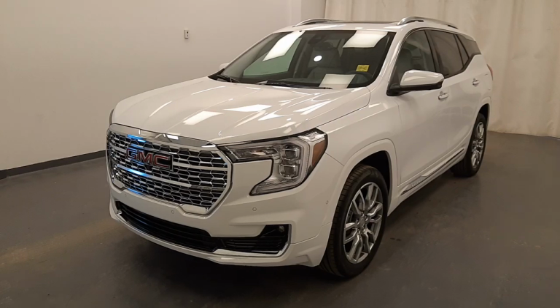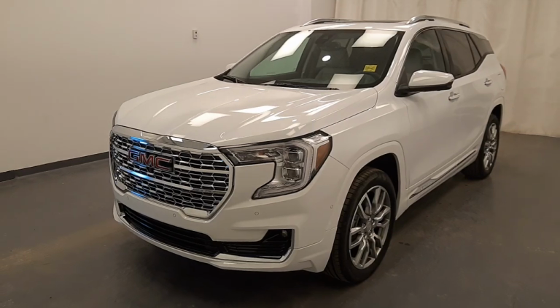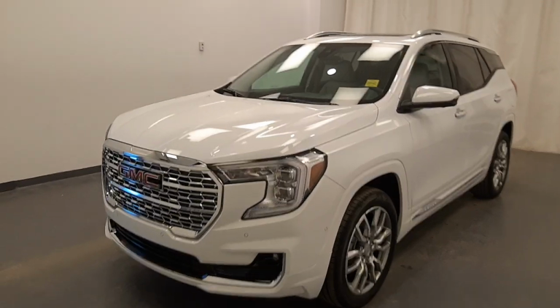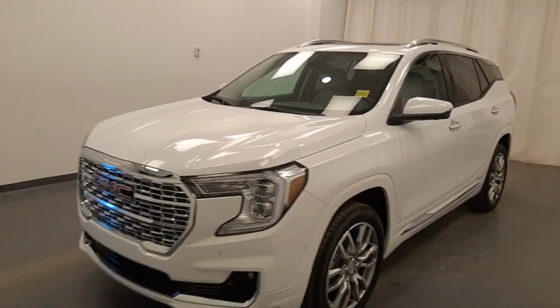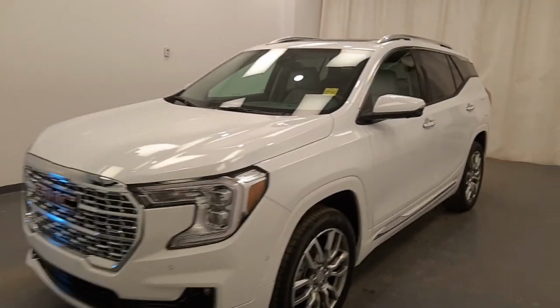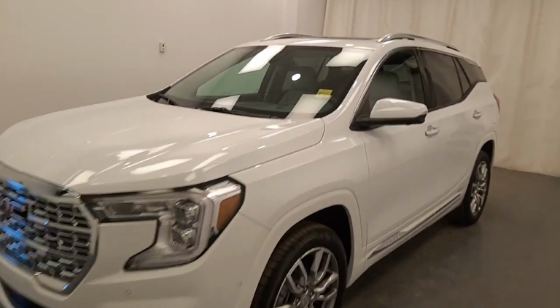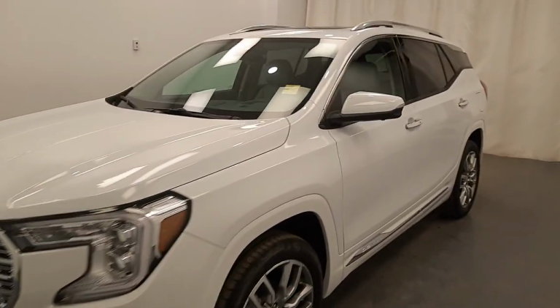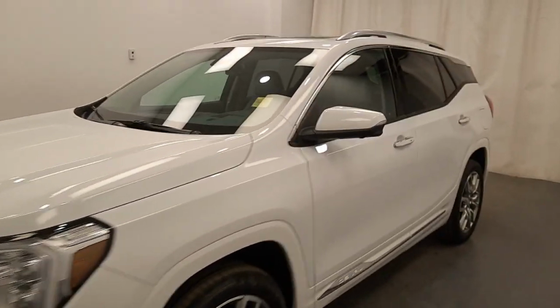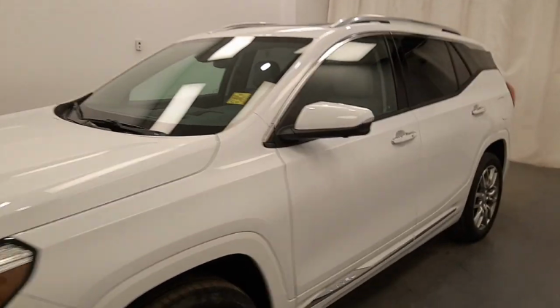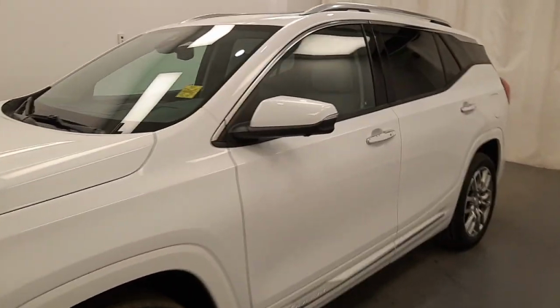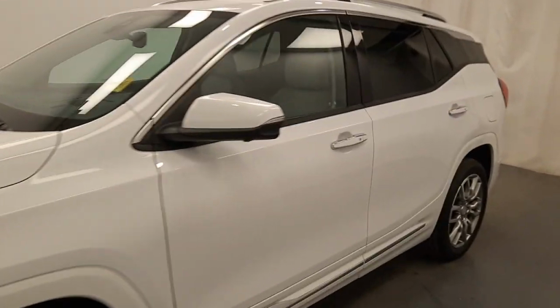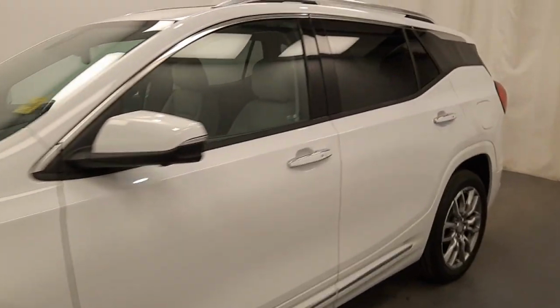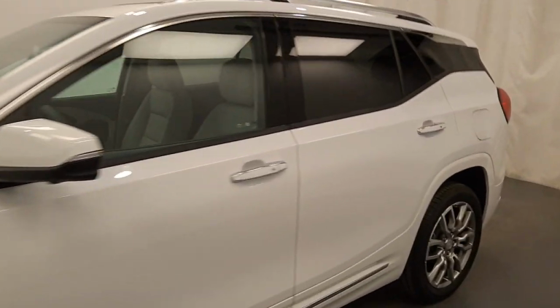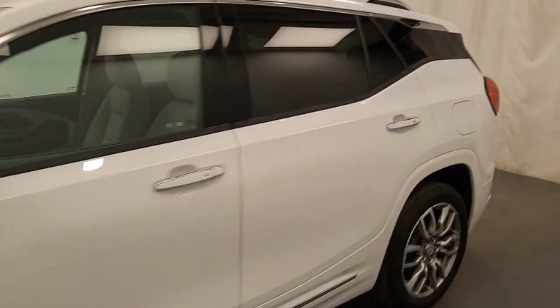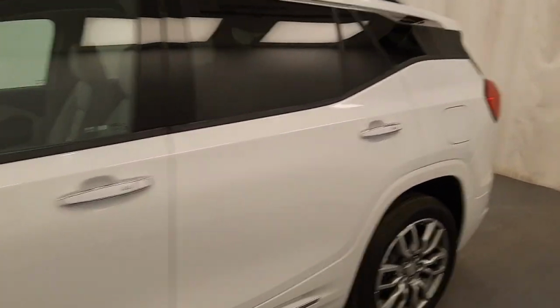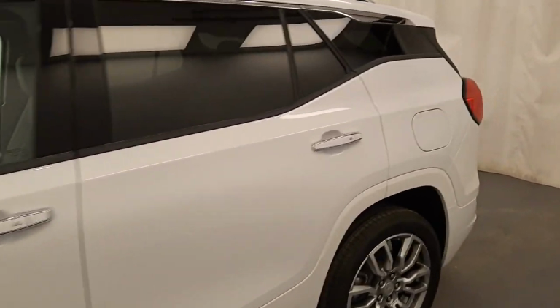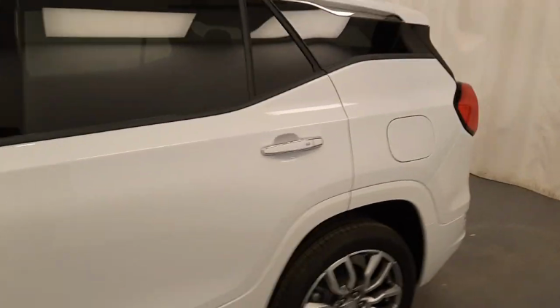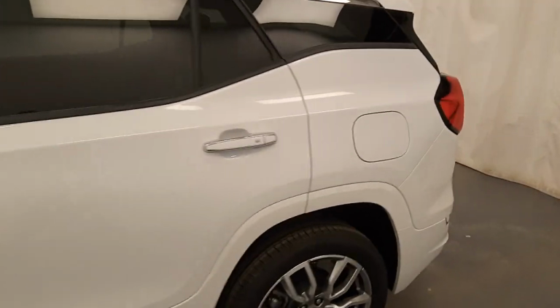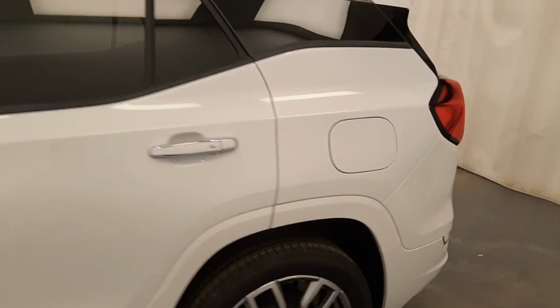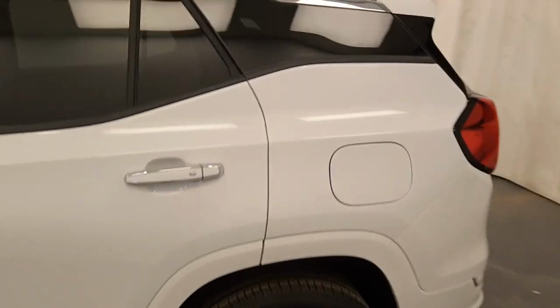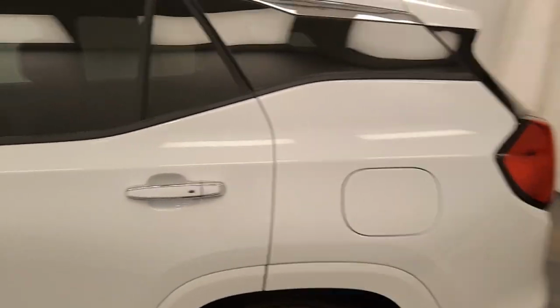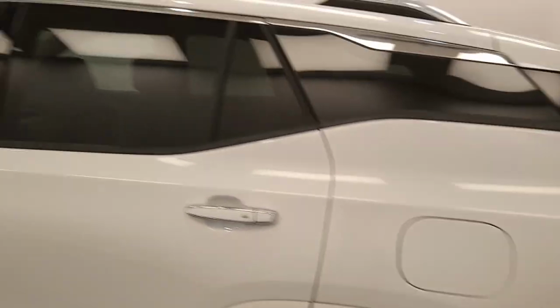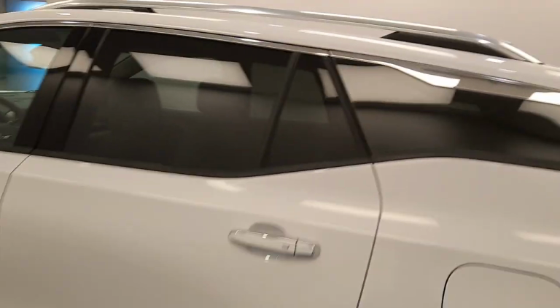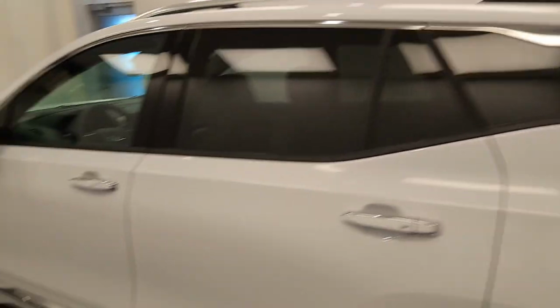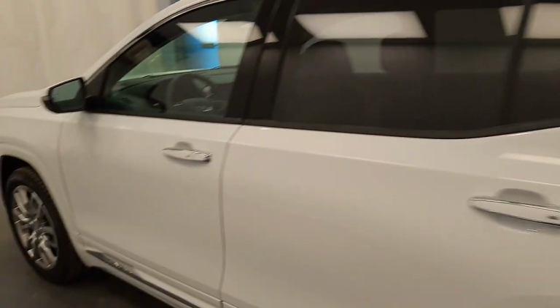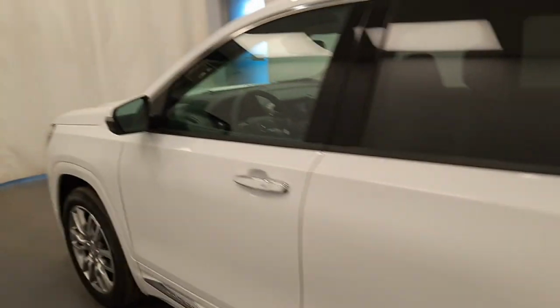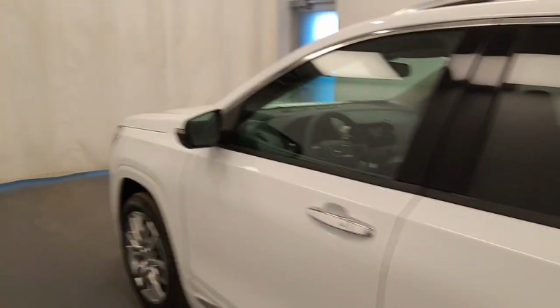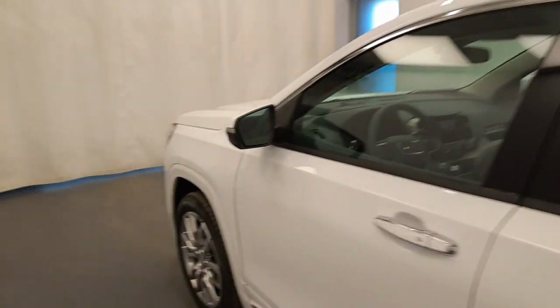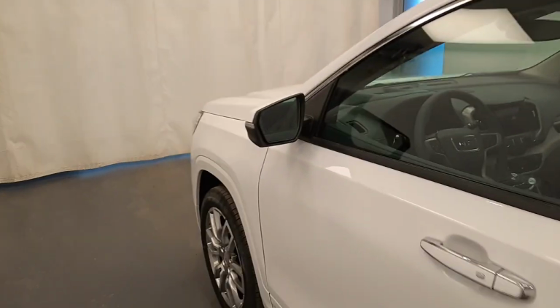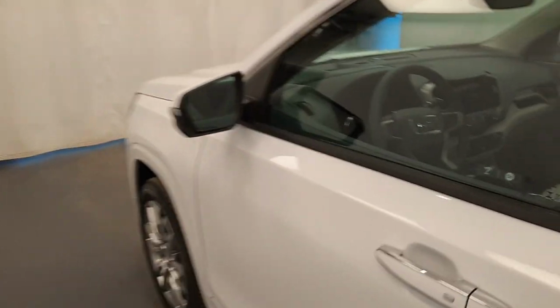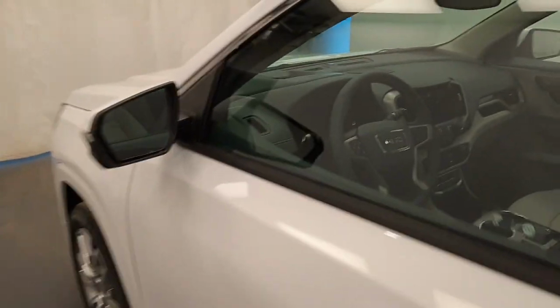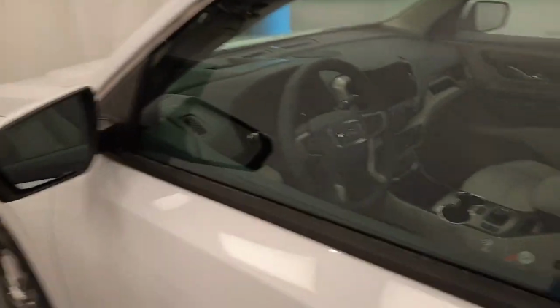We're viewing stock number 244616 on a 2023 GMC Terrain Denali. The exterior color is white. Find this vehicle at Davis GMC.